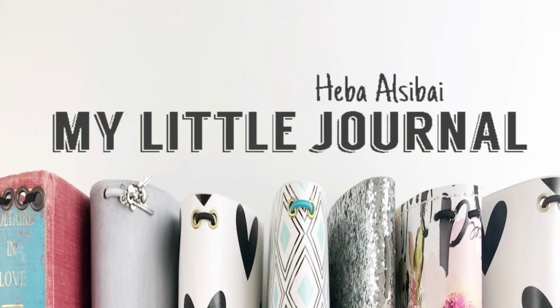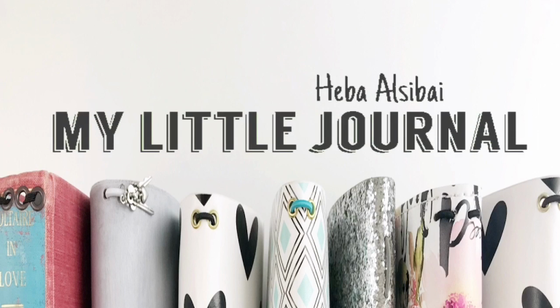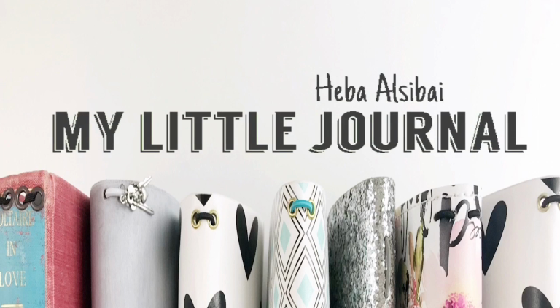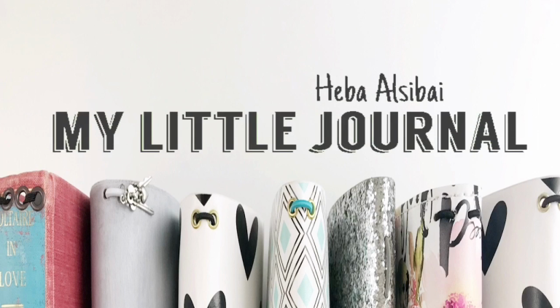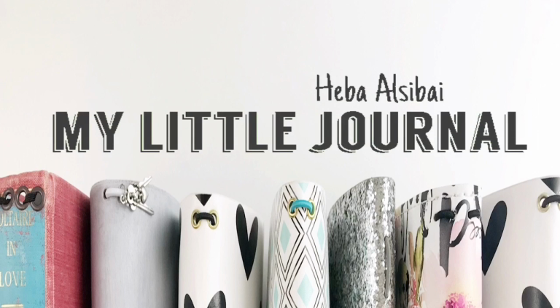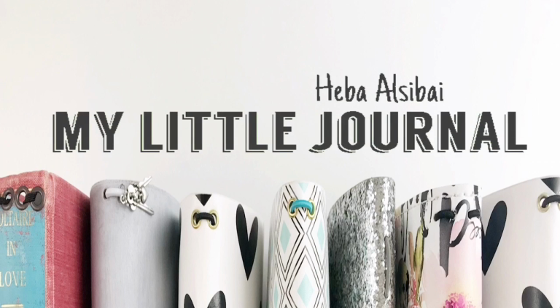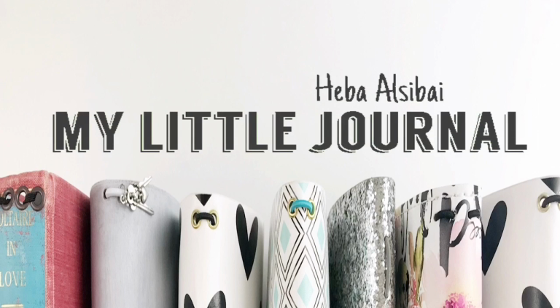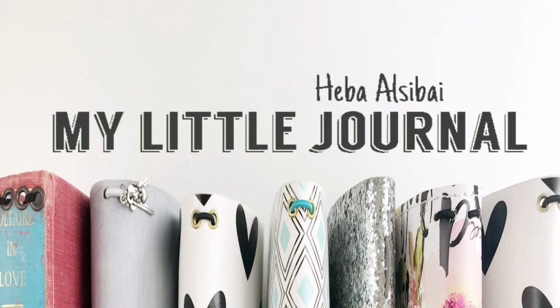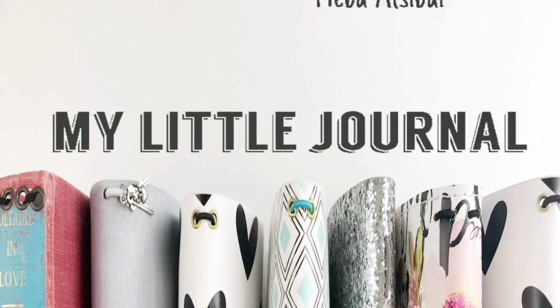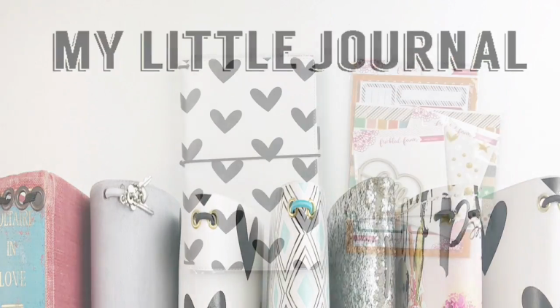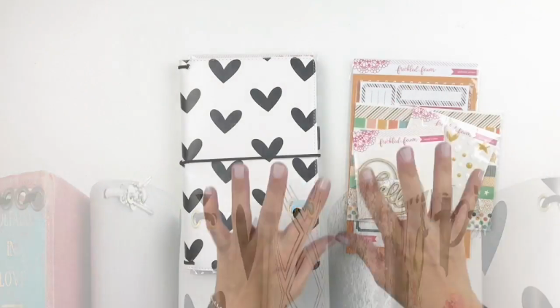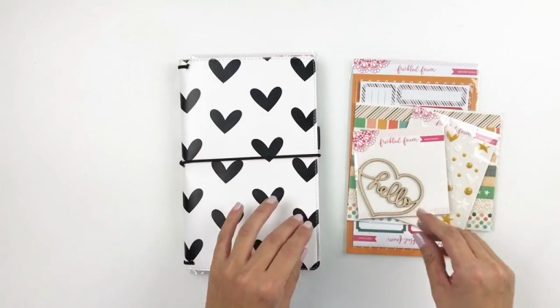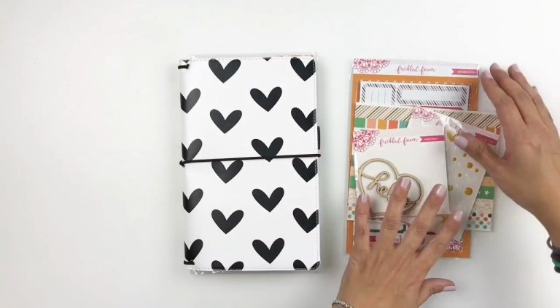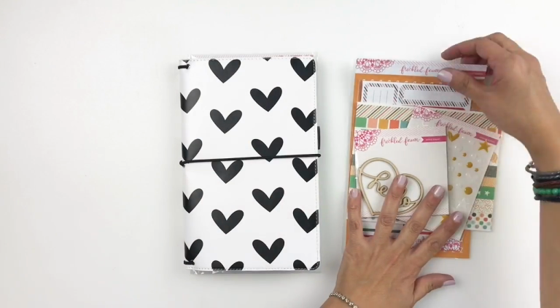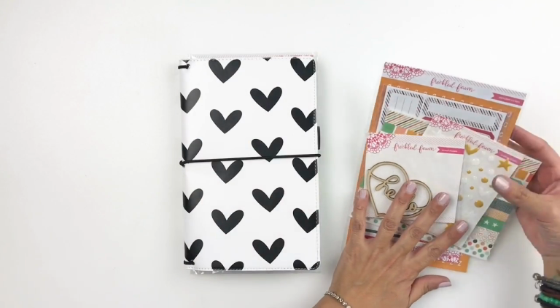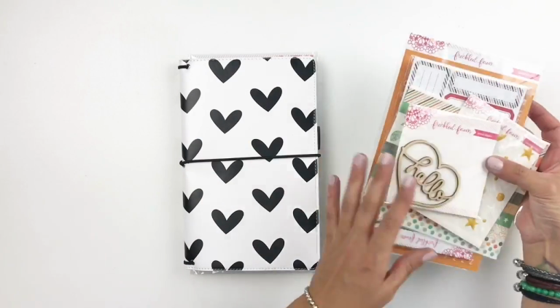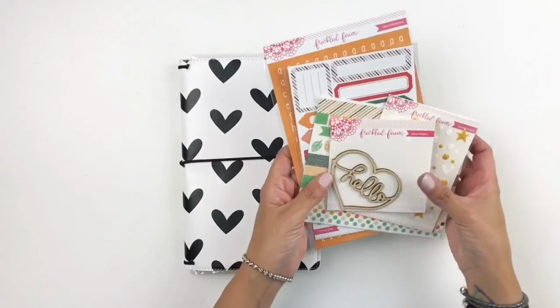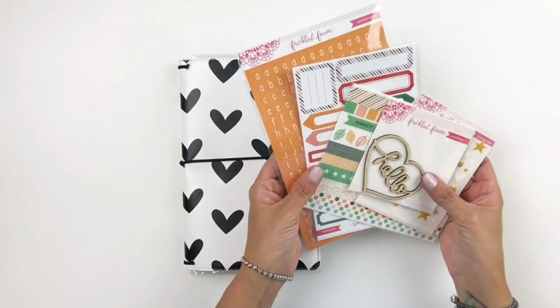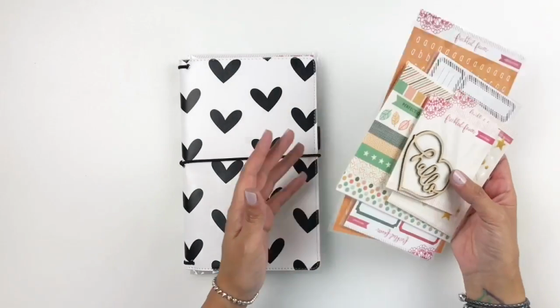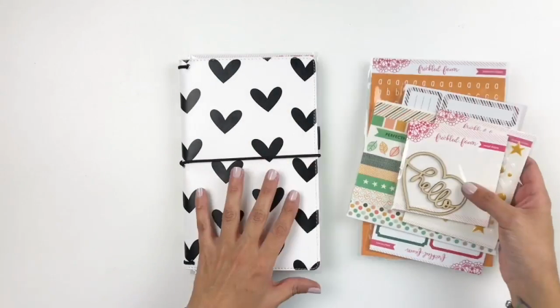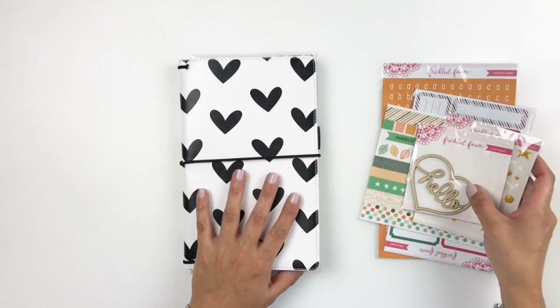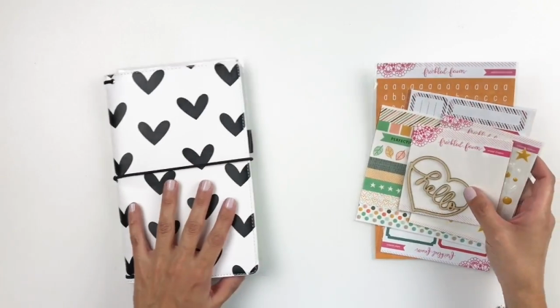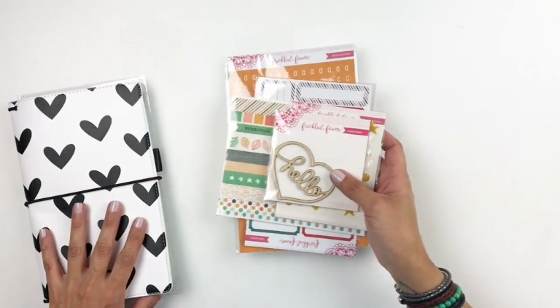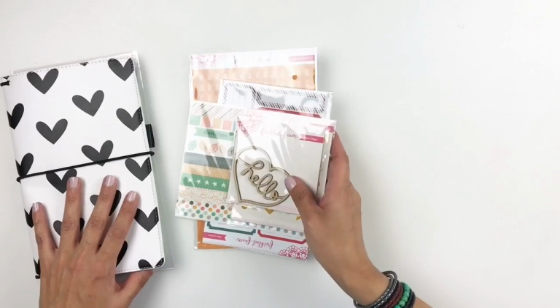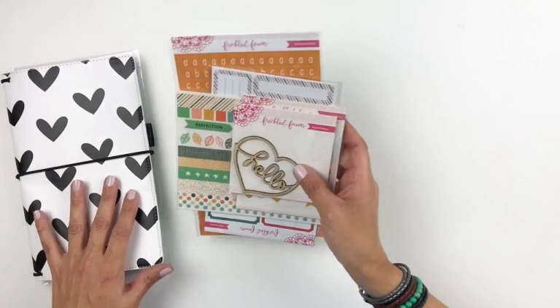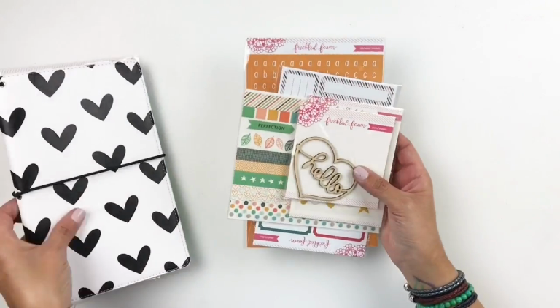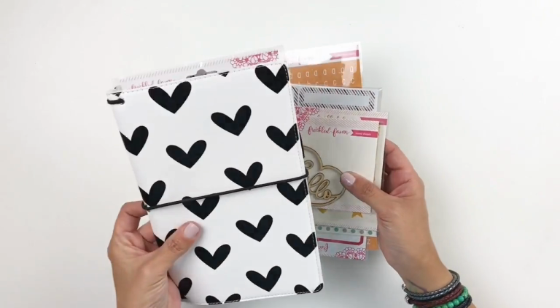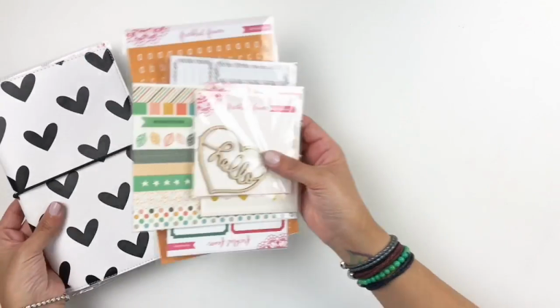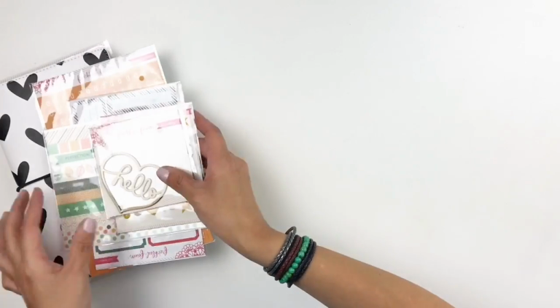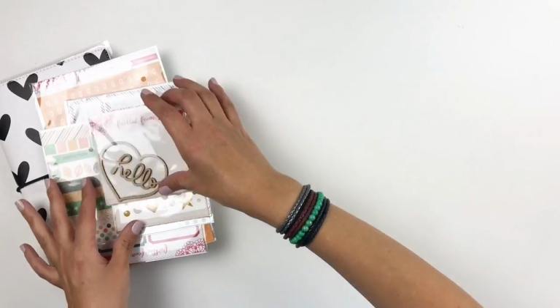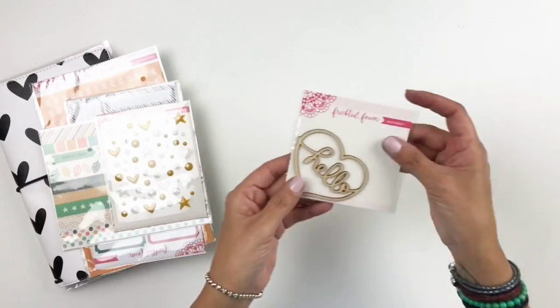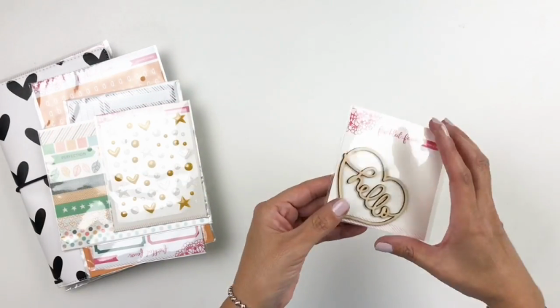Hi everyone, this is Heba from My Little Journal and today I'm going to be working in my traveler's notebook. But before I start with my layout, I did want to share this new Freckled Fawn kit — it's an embellishment kit.